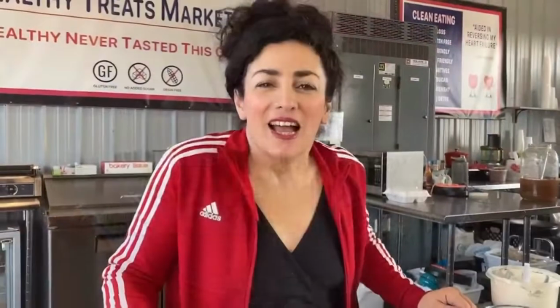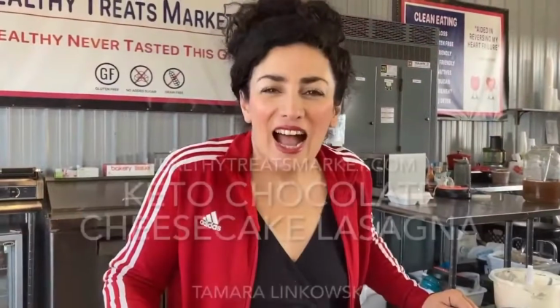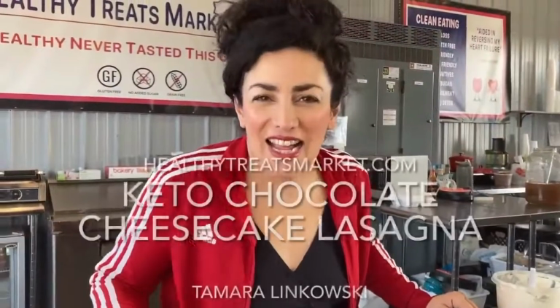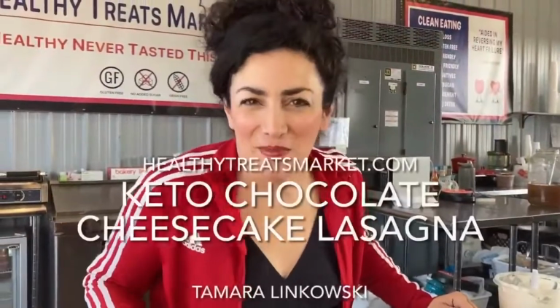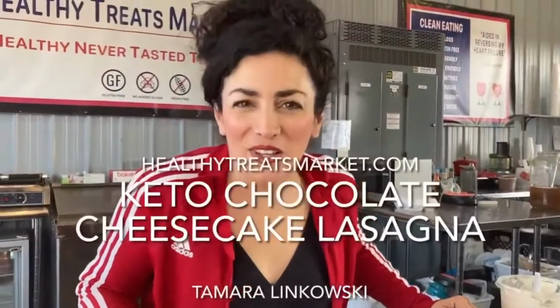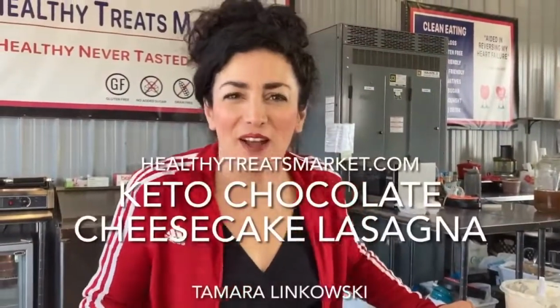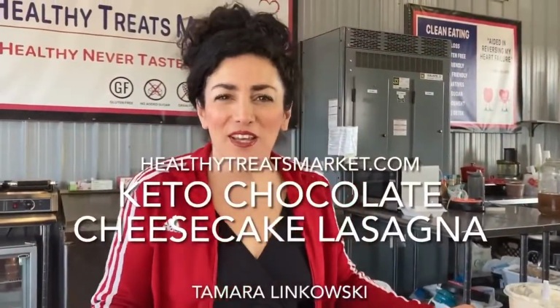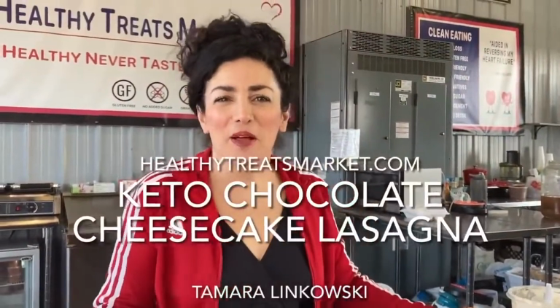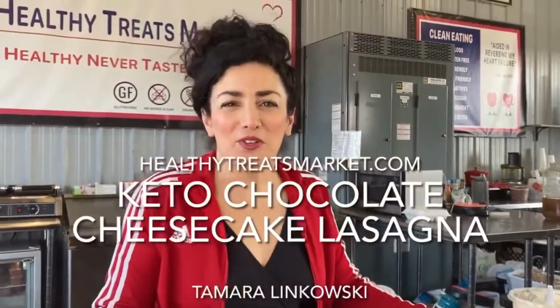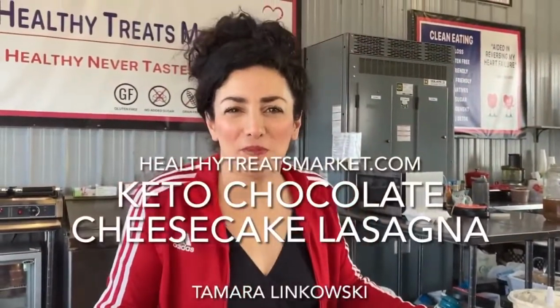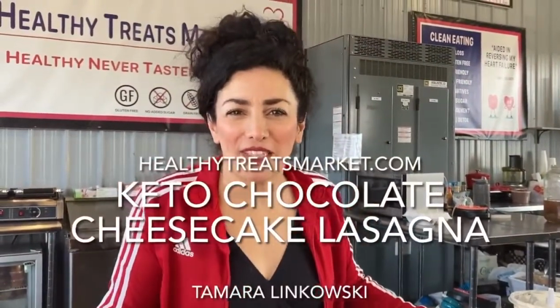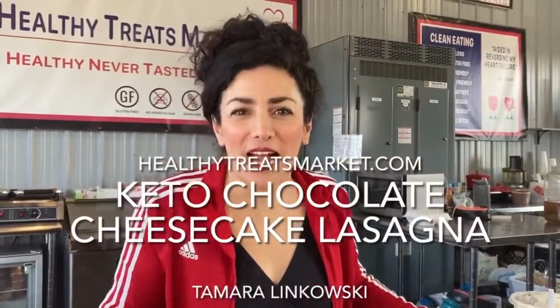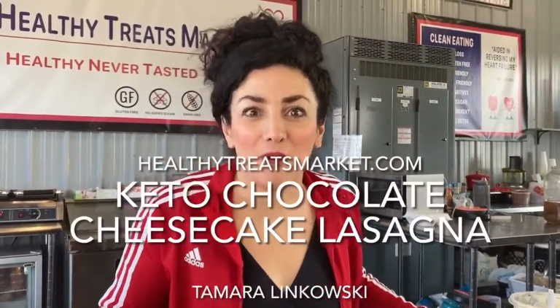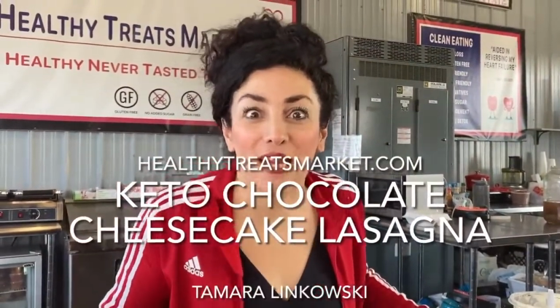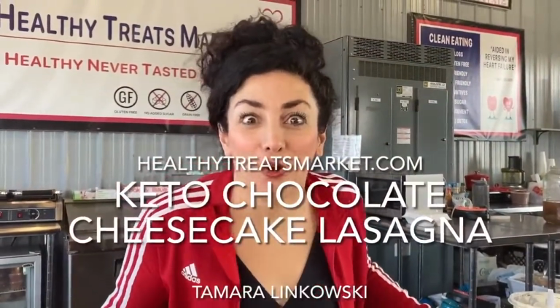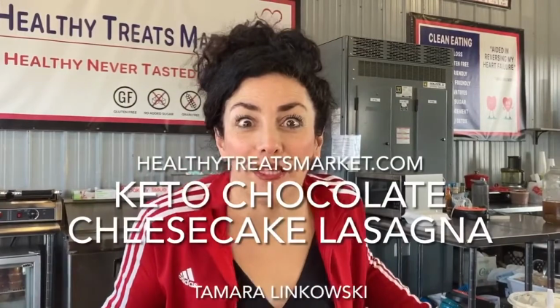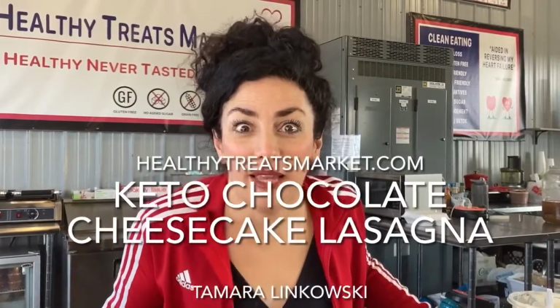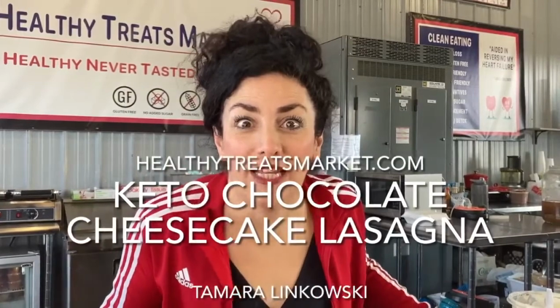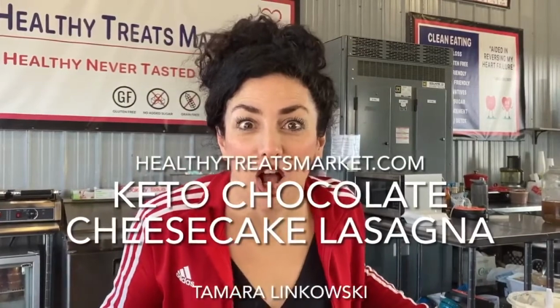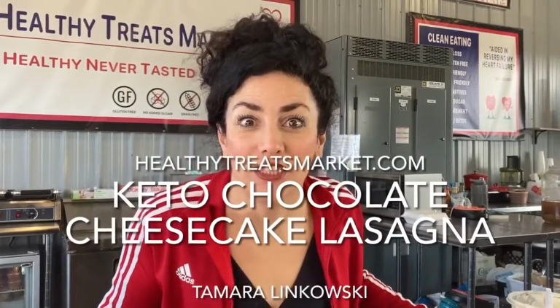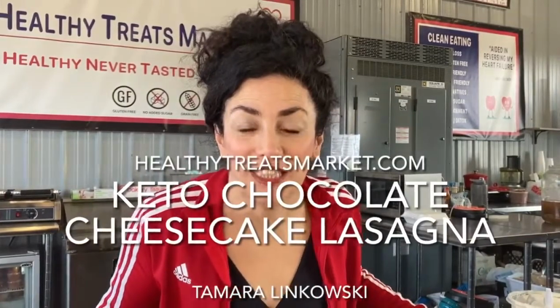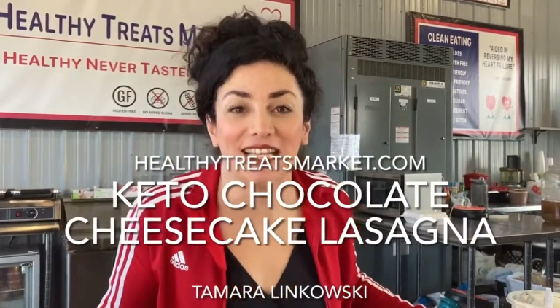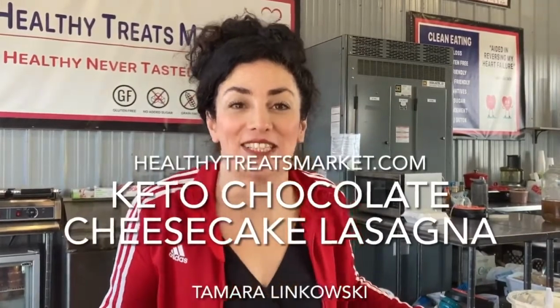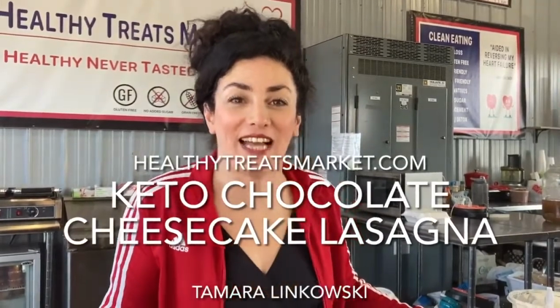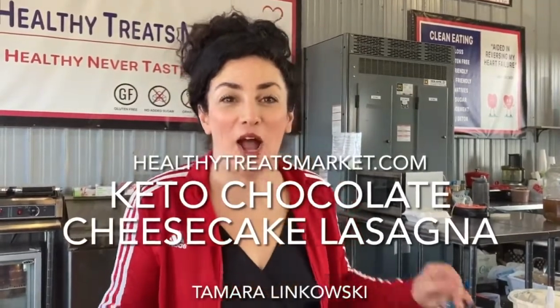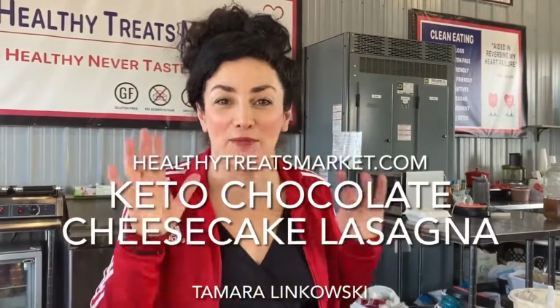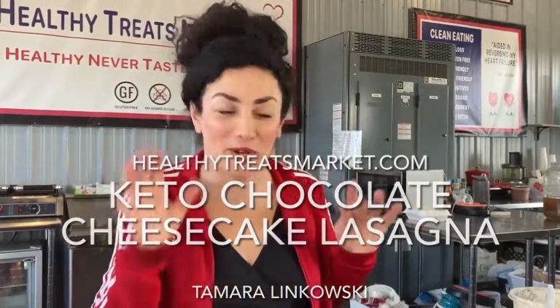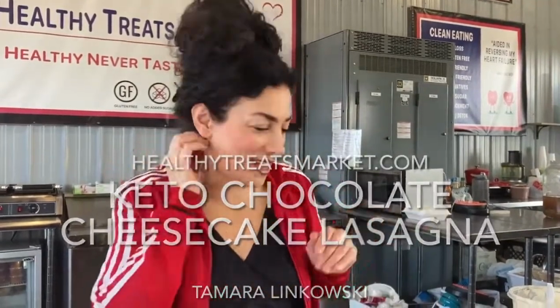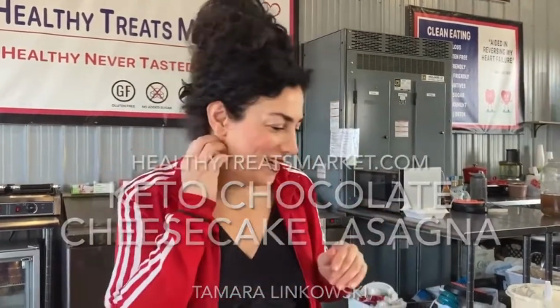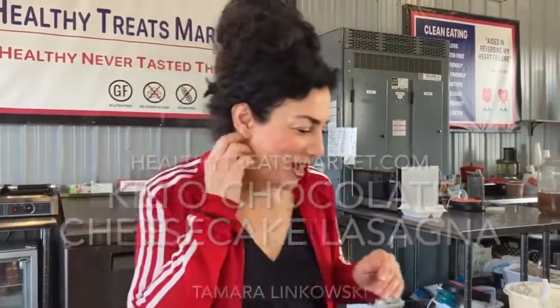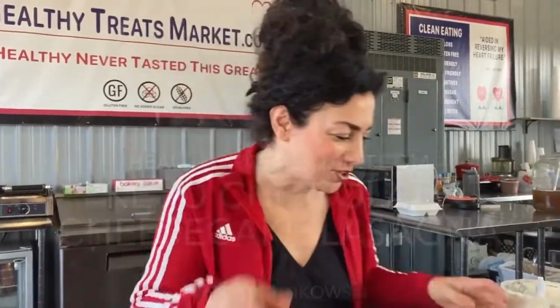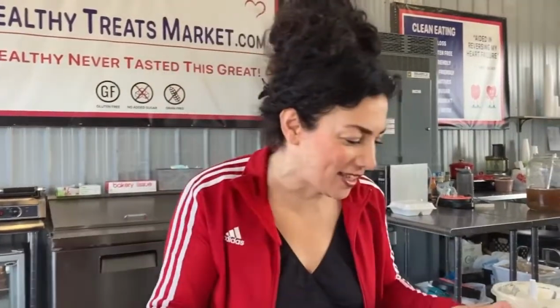Hi guys, Tamara Lankowski from HealthyTreatsMarket.com, and we are going to make a chocolate cheesecake lasagna. I'm so excited, I'm dying to try this.